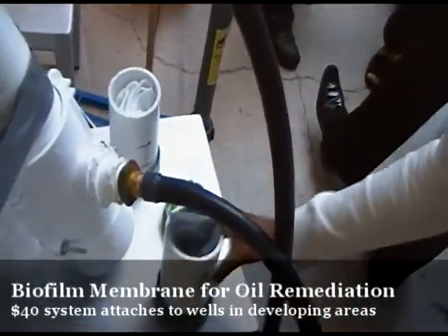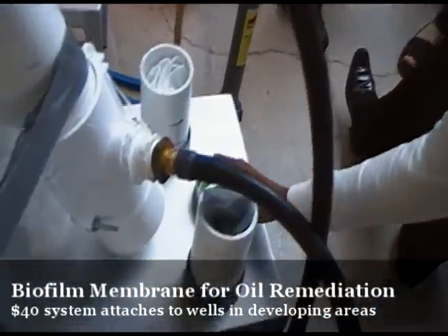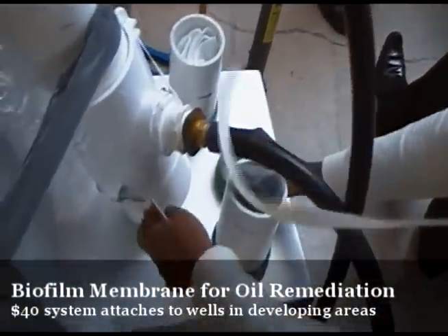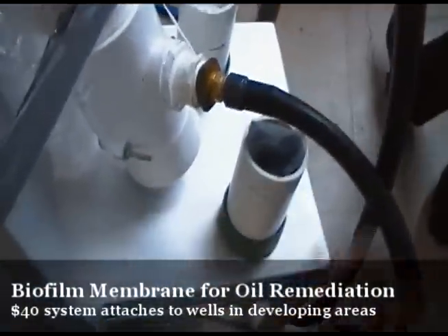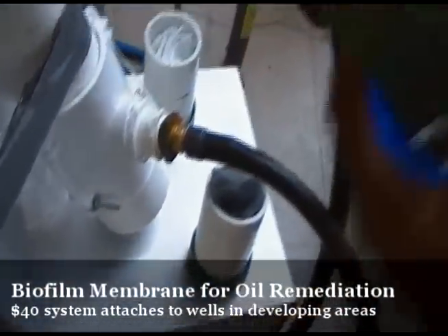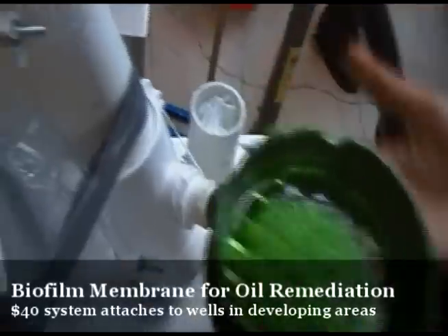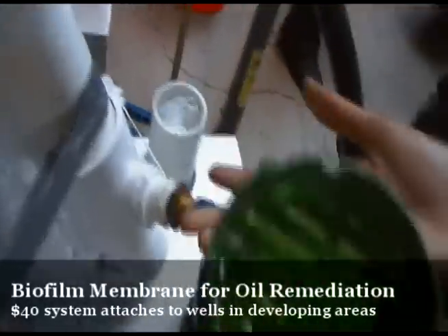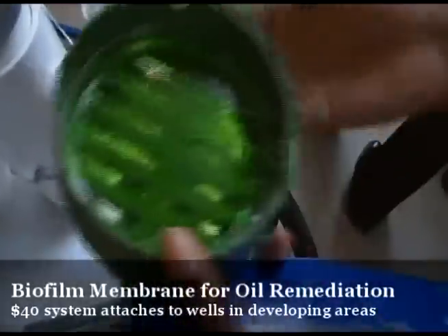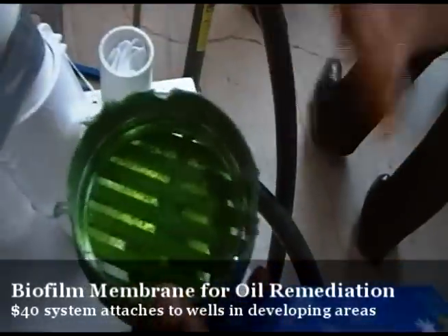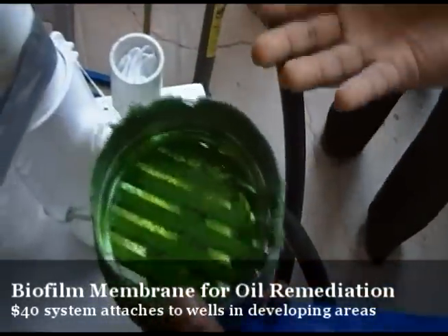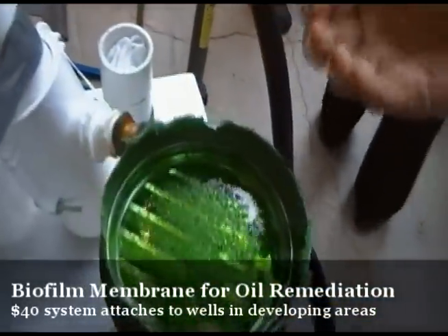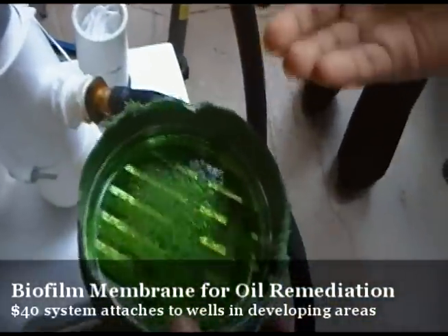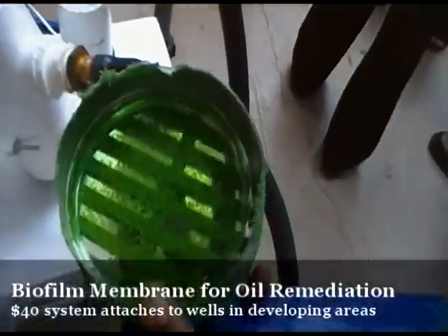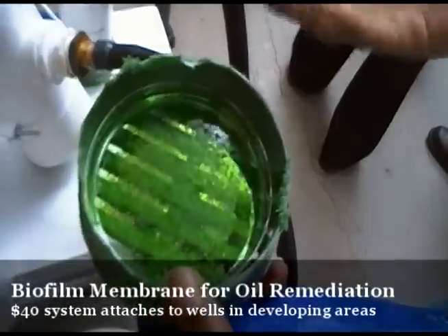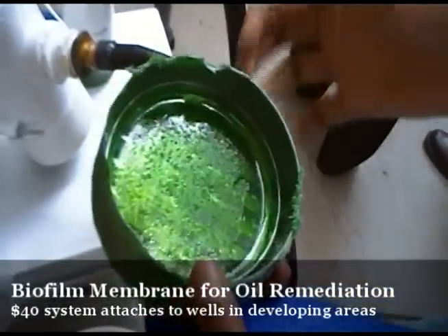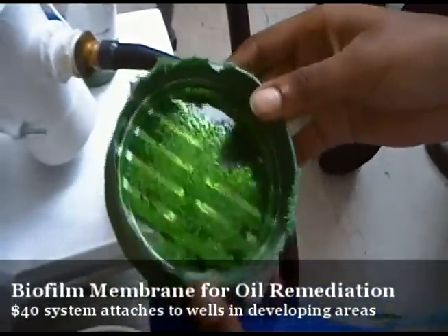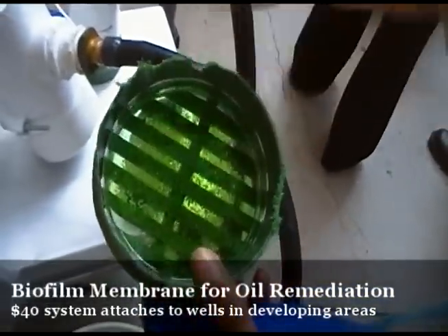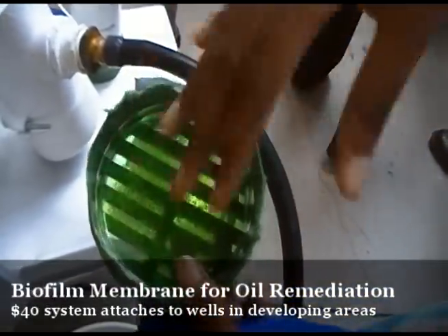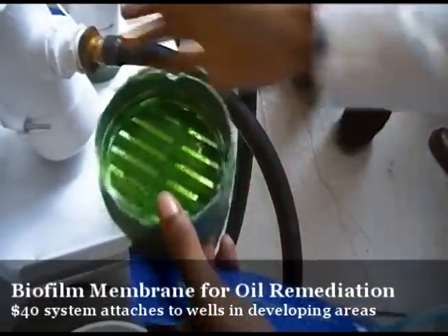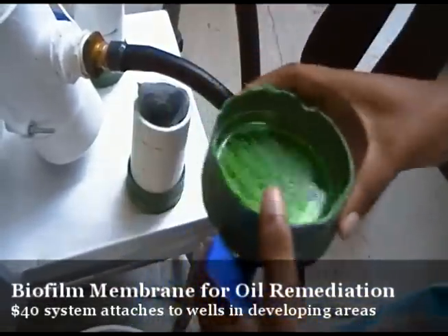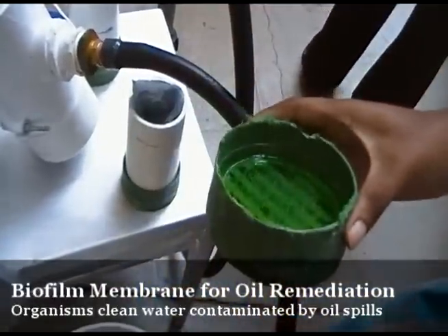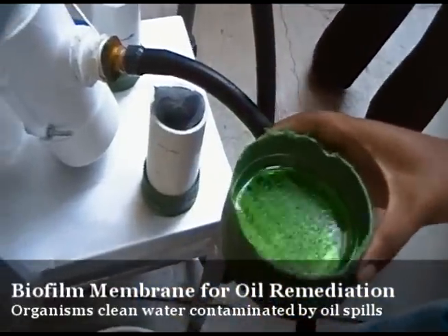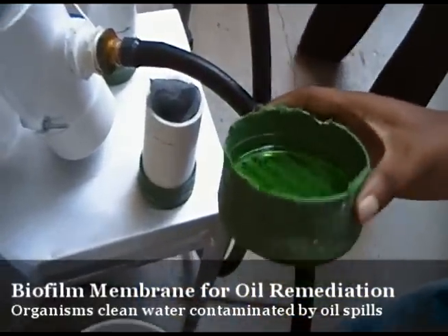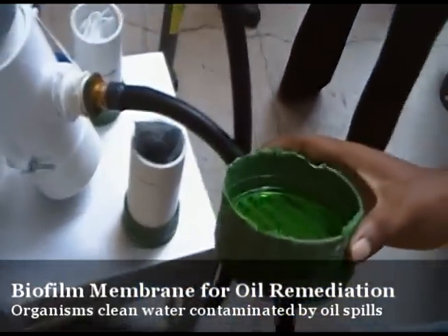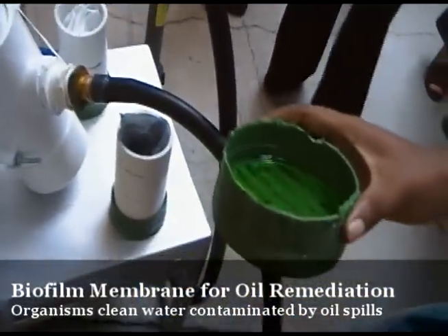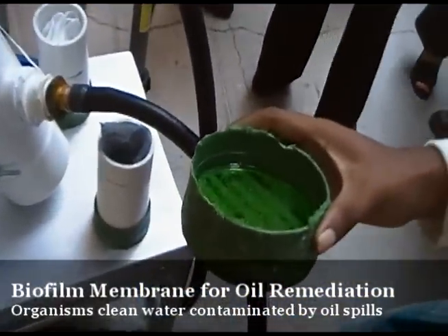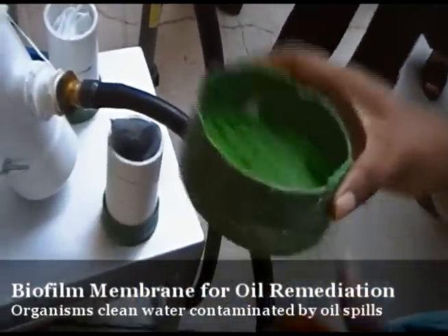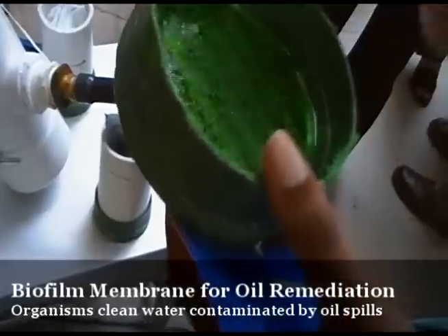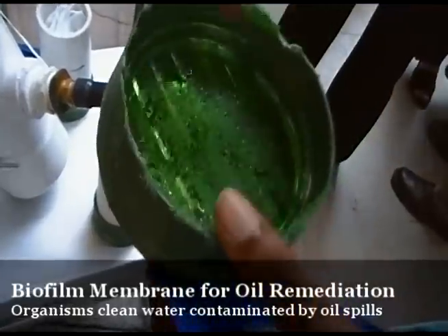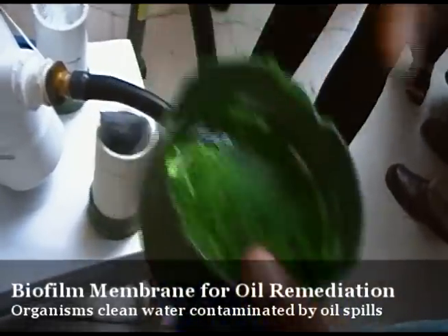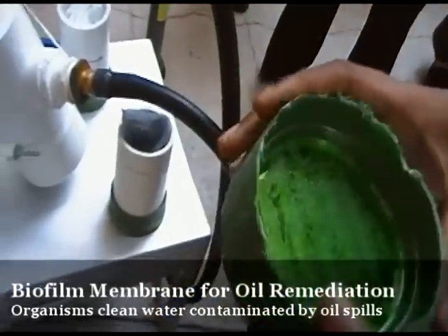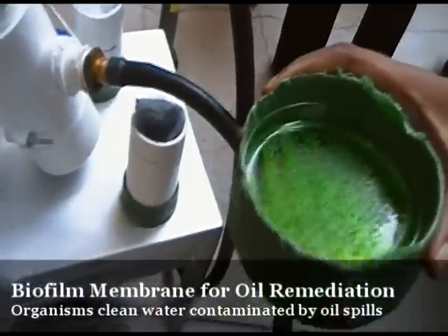Then down here is the membrane. This is actually just Jell-O because we can't bring real bacteria here, but the membrane will be up to the lid. It contains live bacteria that eat the oil inside it.